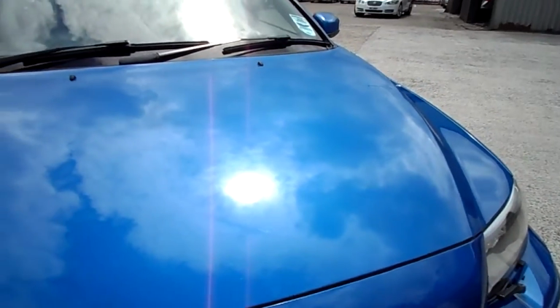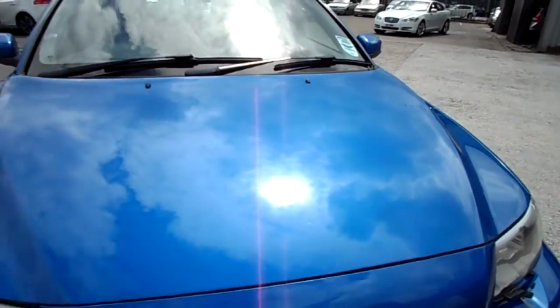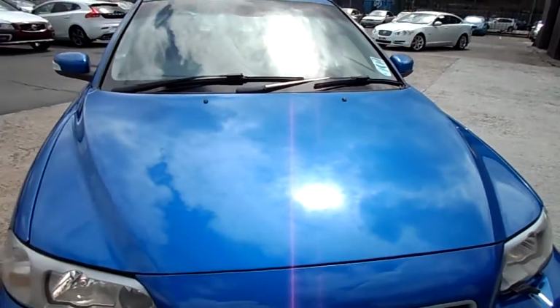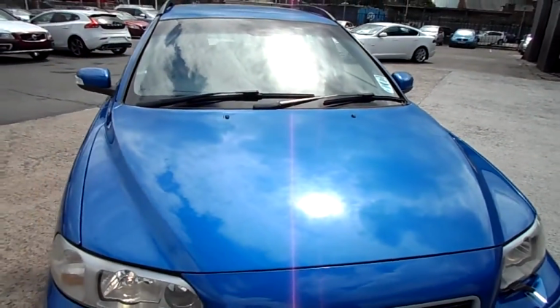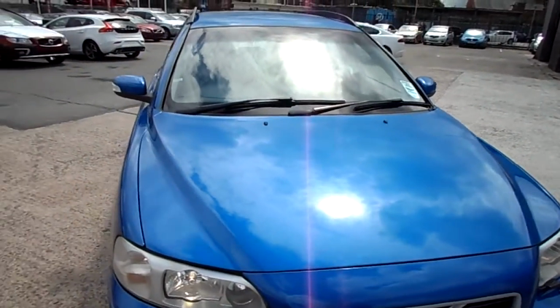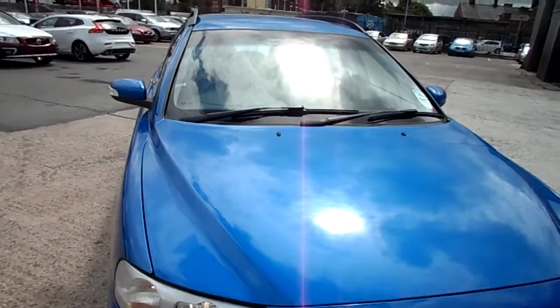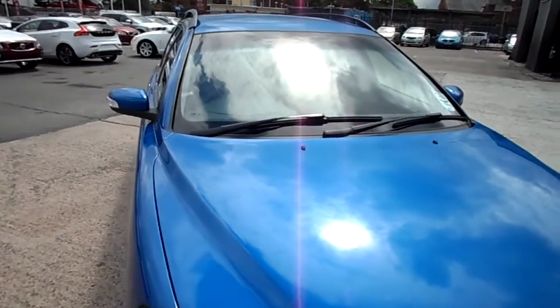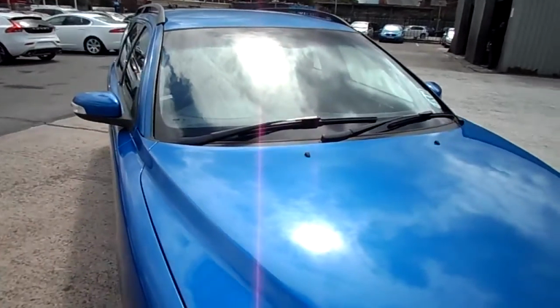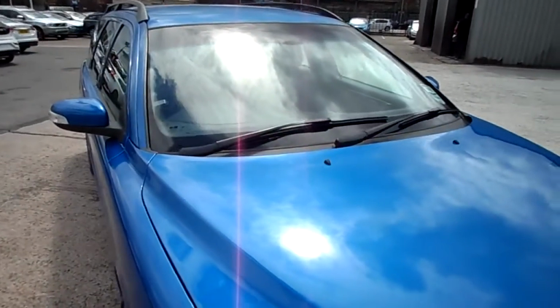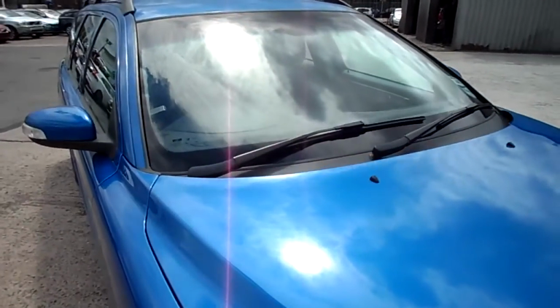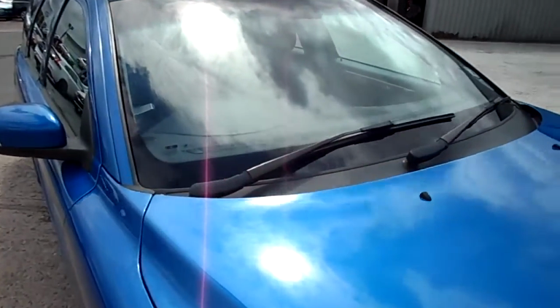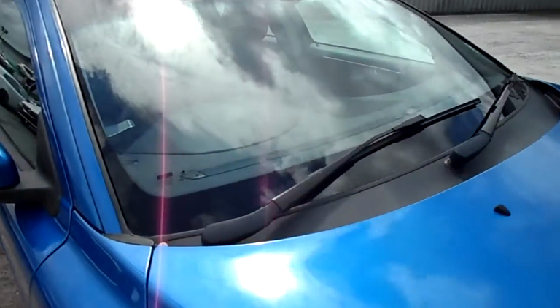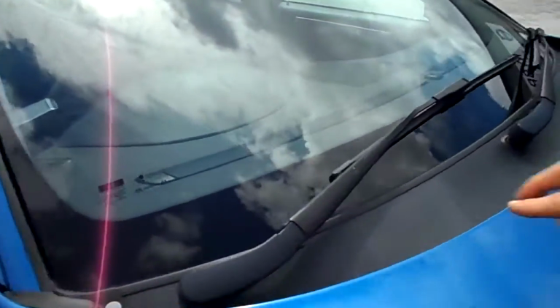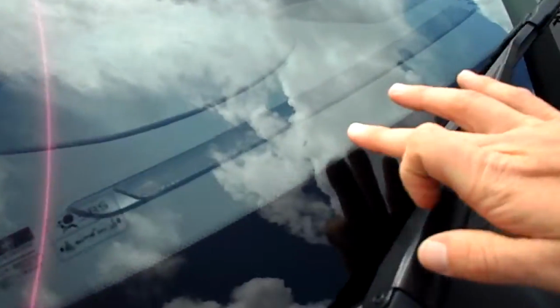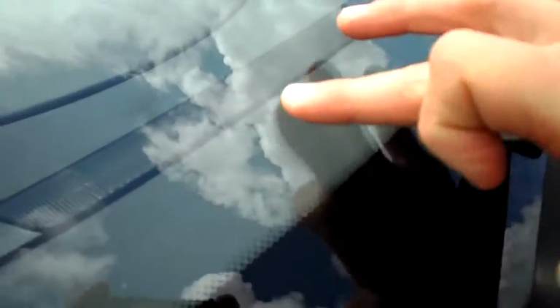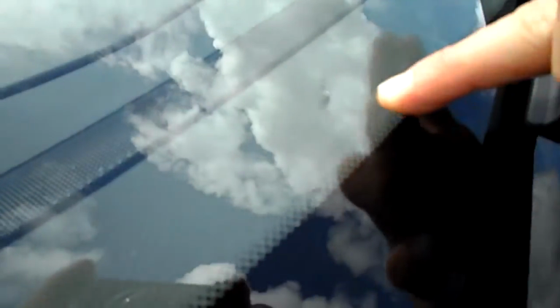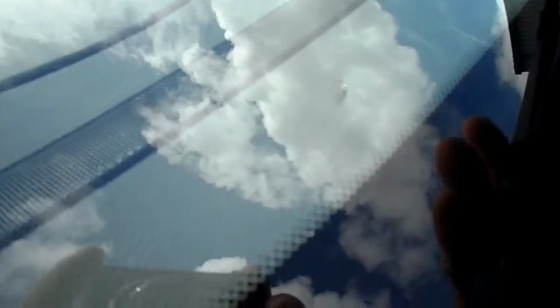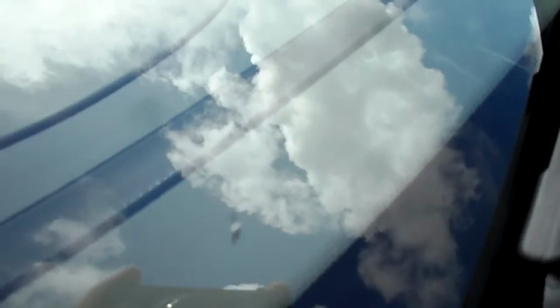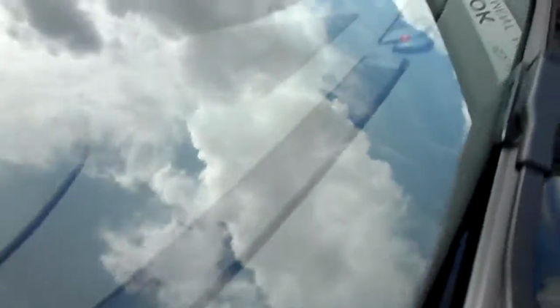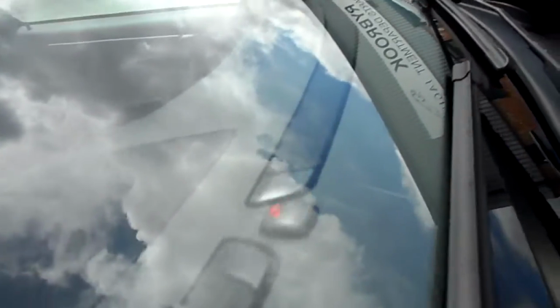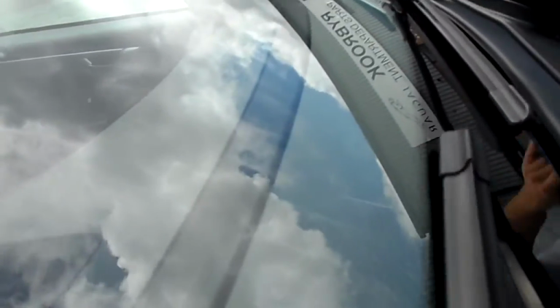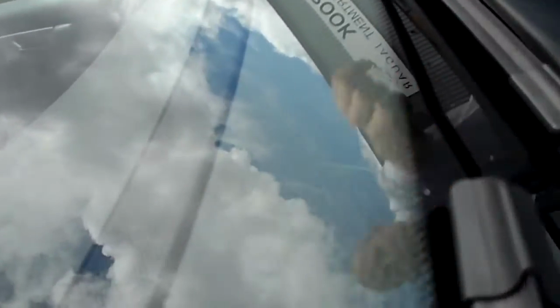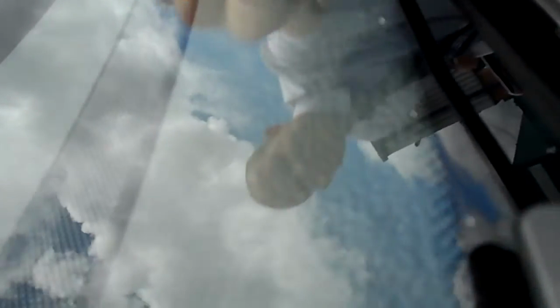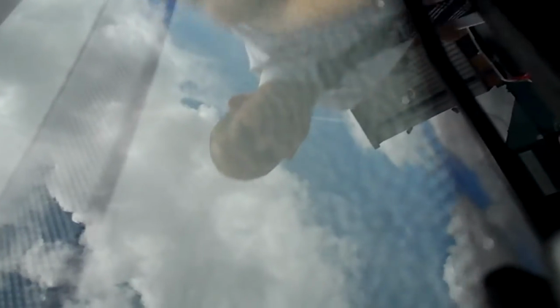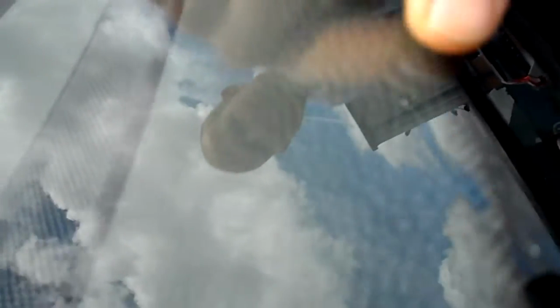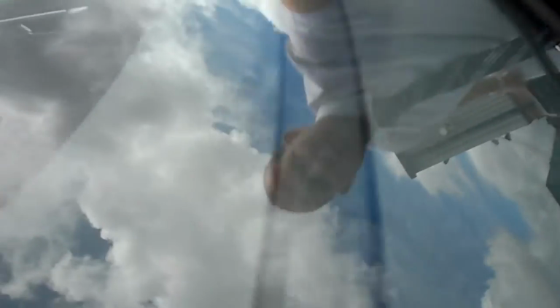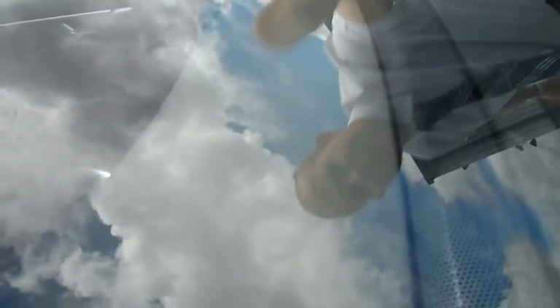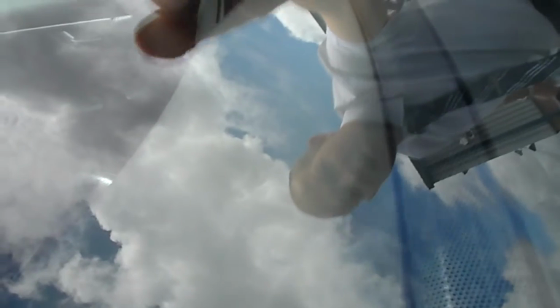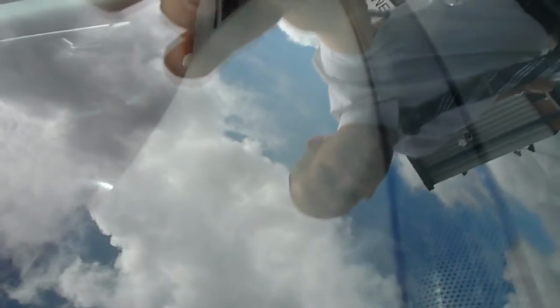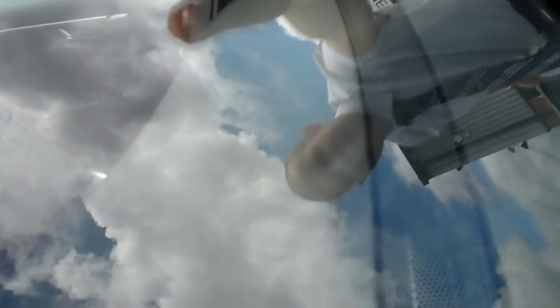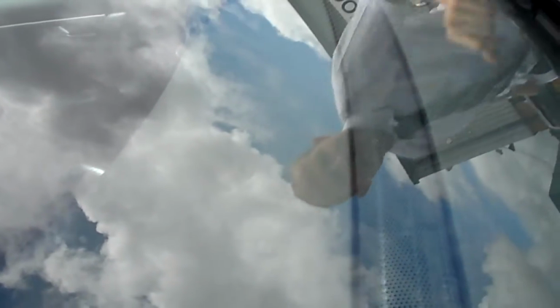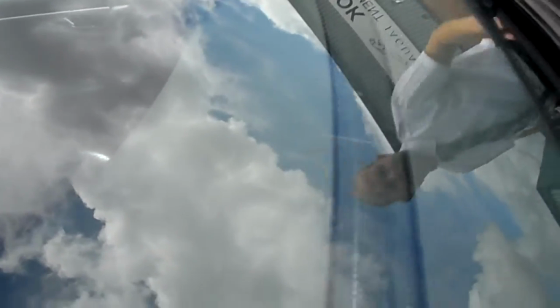This car has got three chips in the windscreen. One on the driver's side there, and then two on the passenger side — one lower by the wipers and one just above the dash.